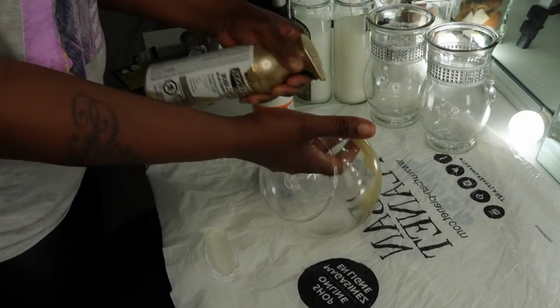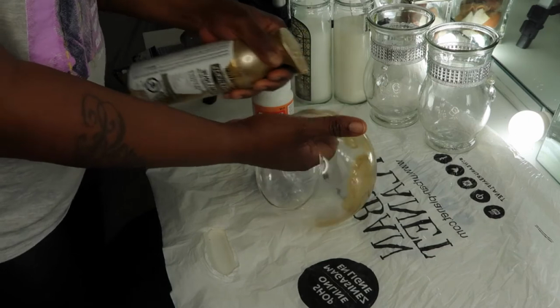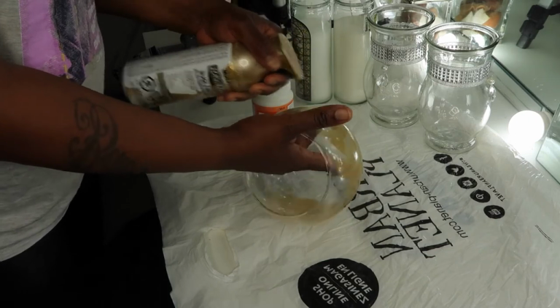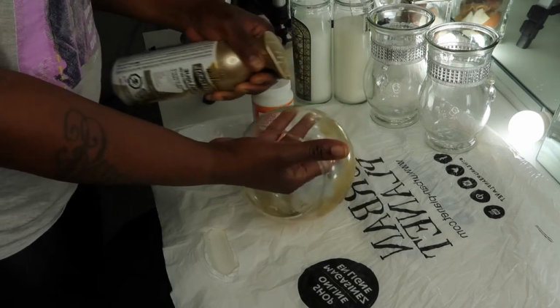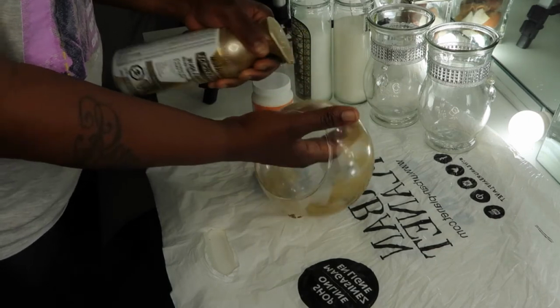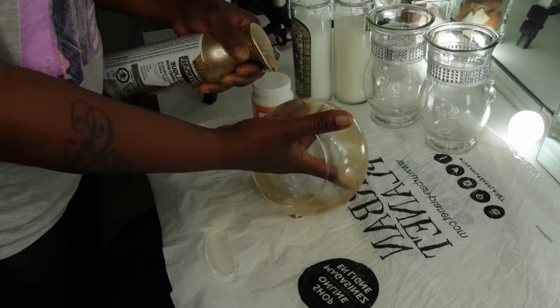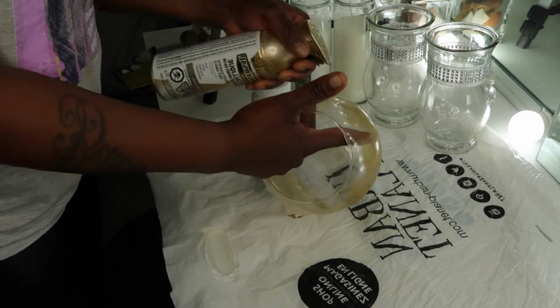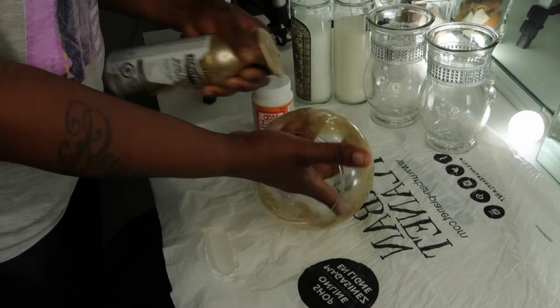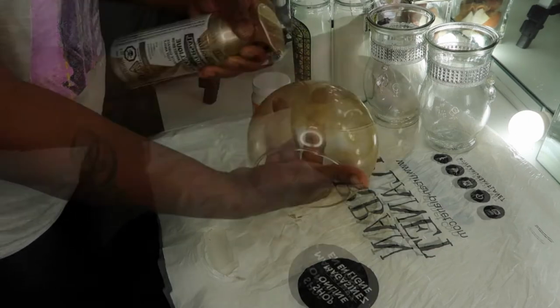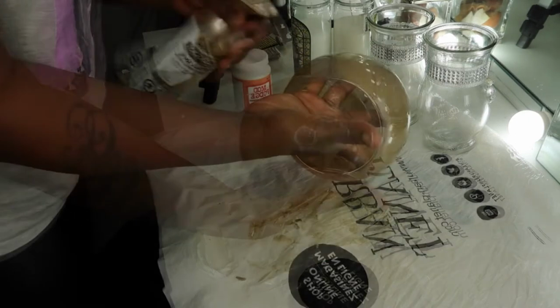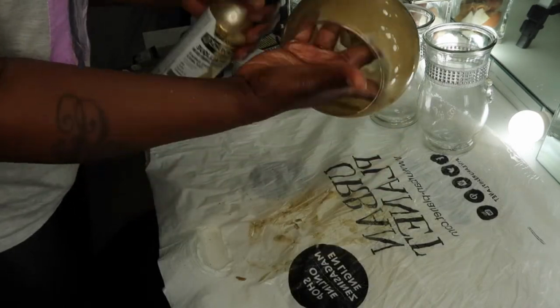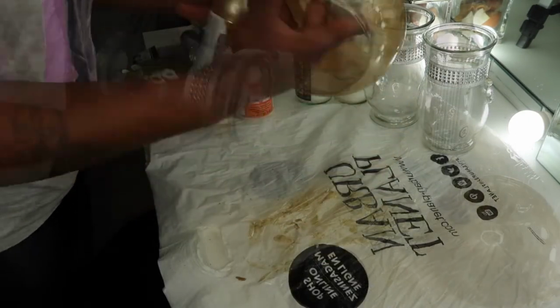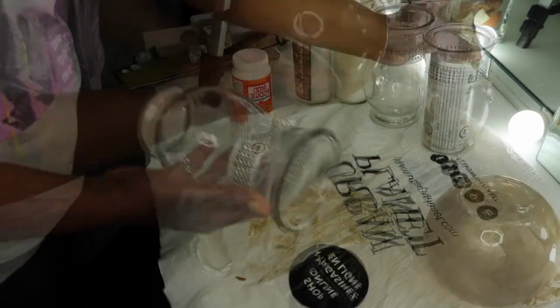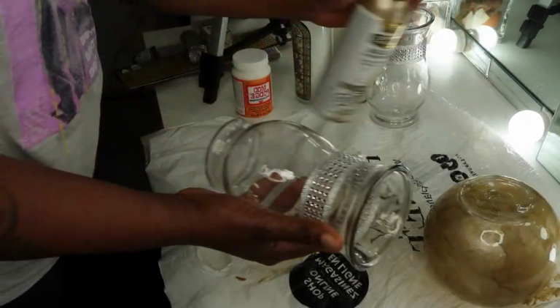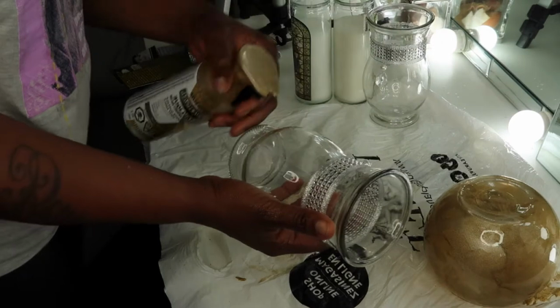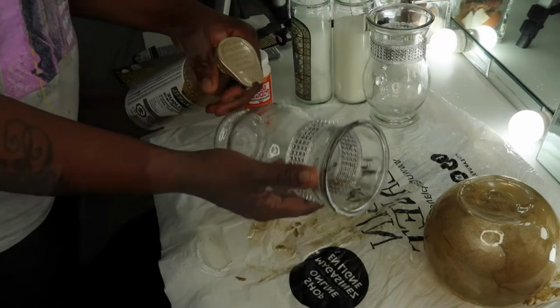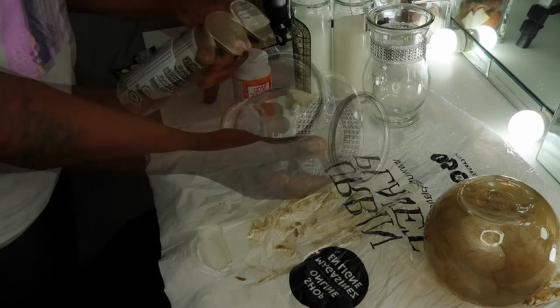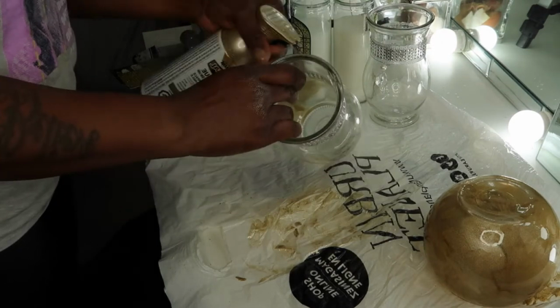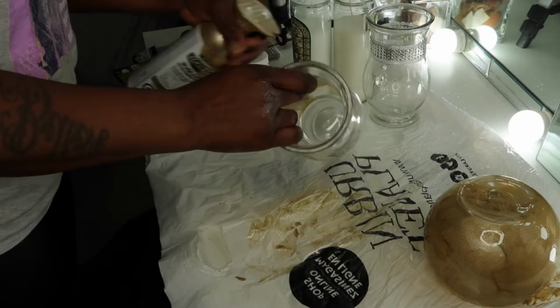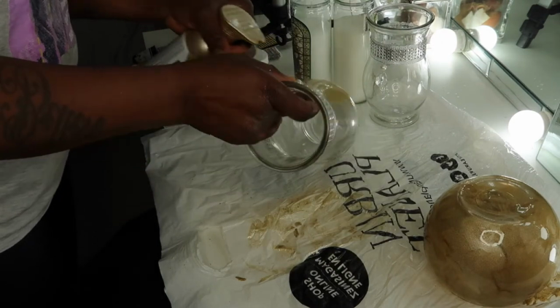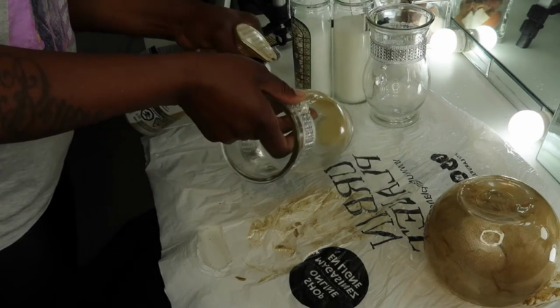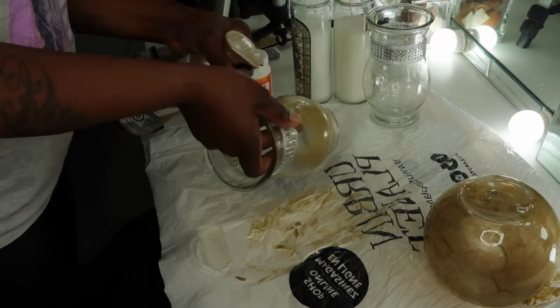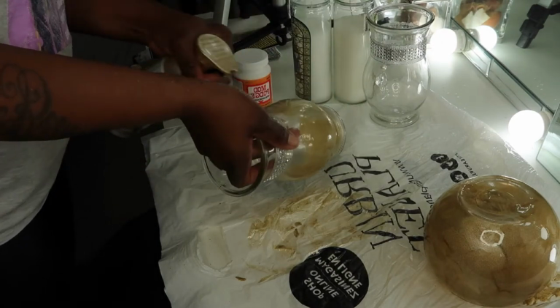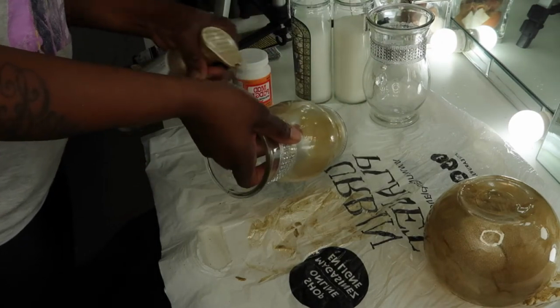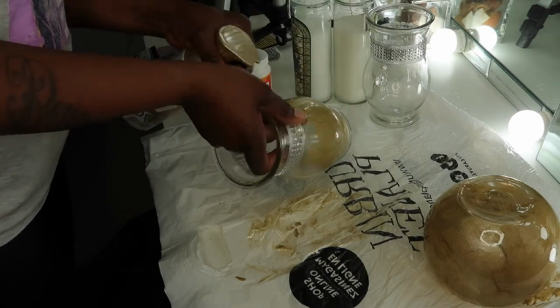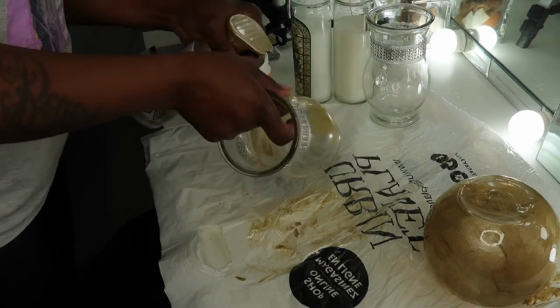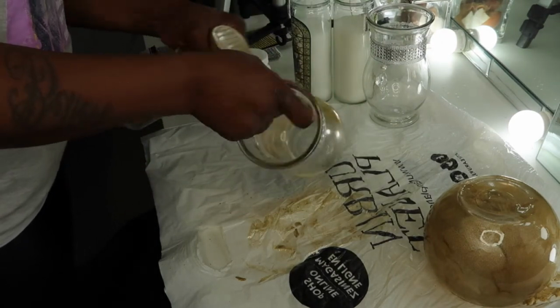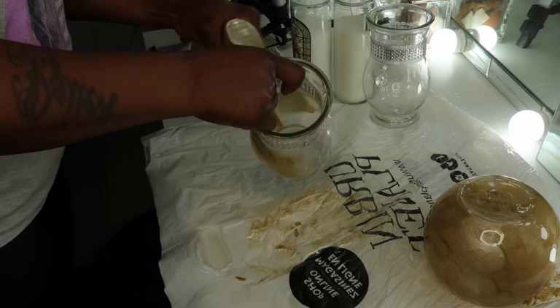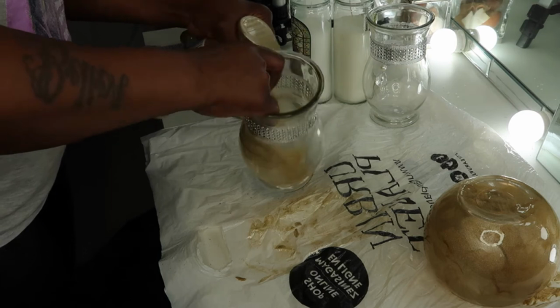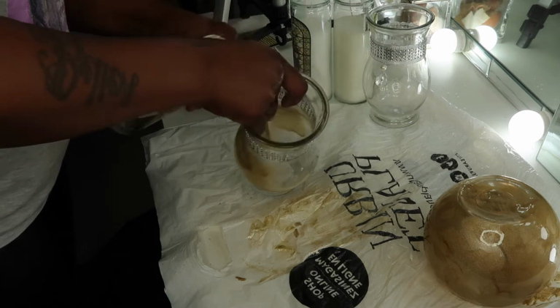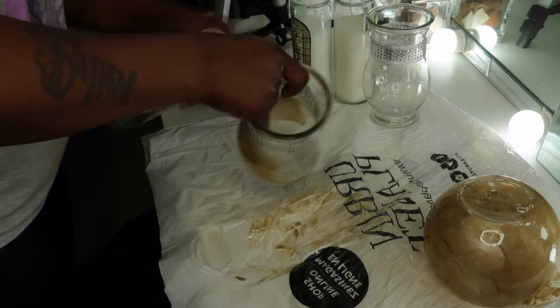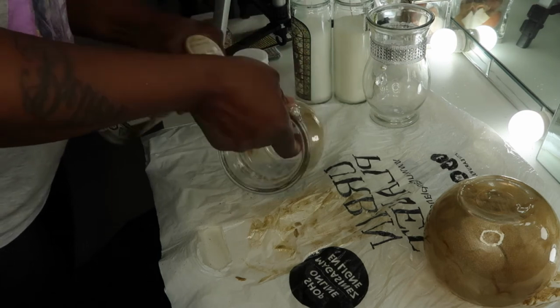Right now I'm just pre-painting the first vase, and I'm going to spray paint the rest of the vases, which is two.